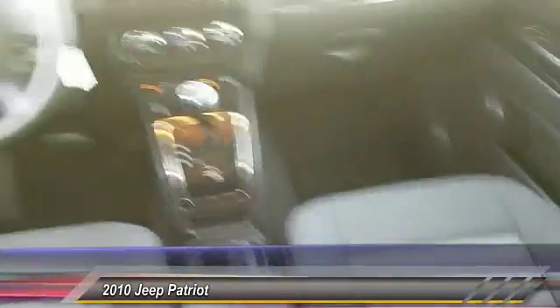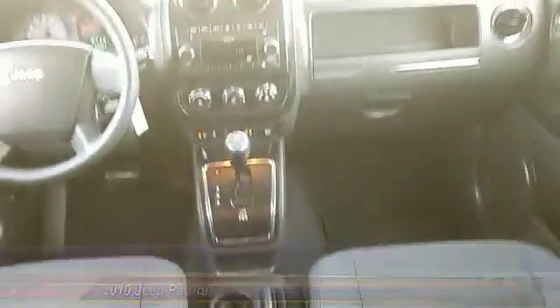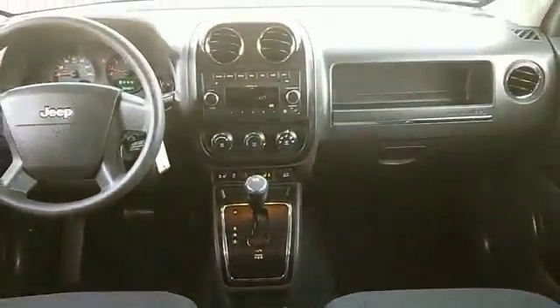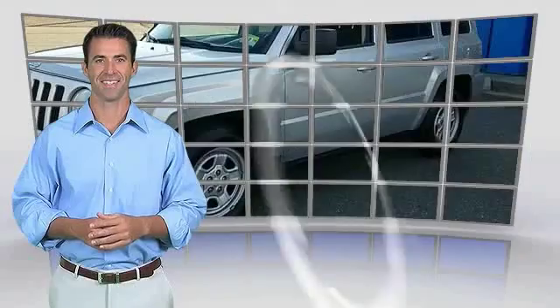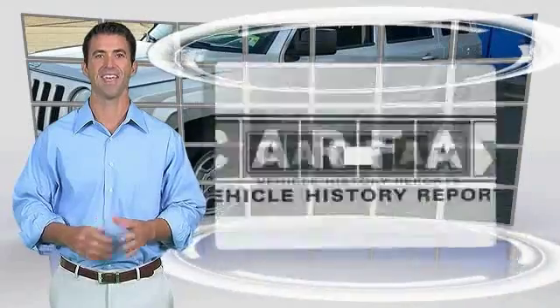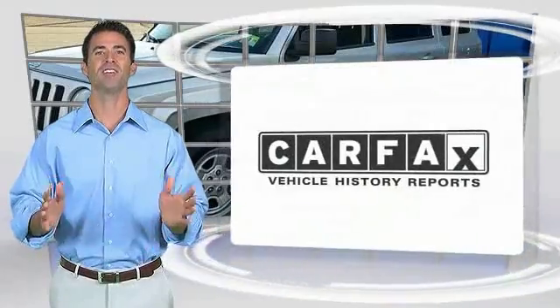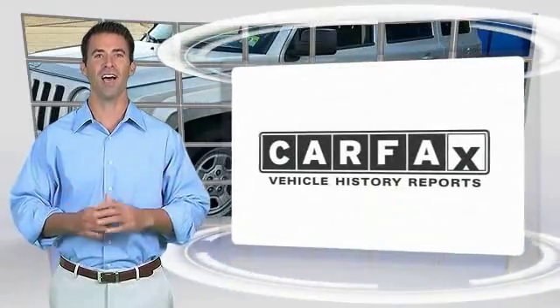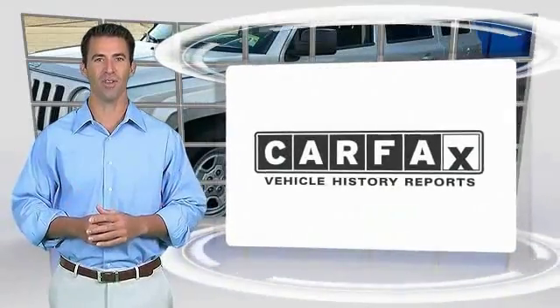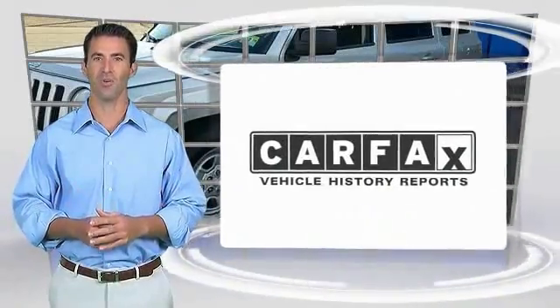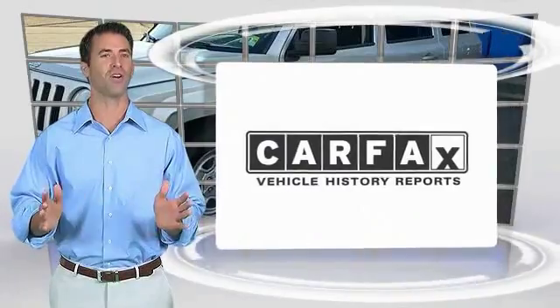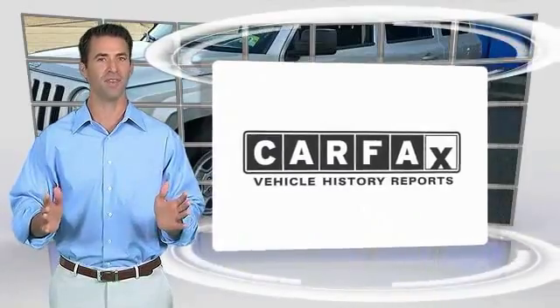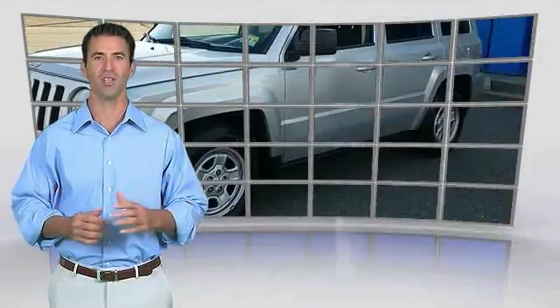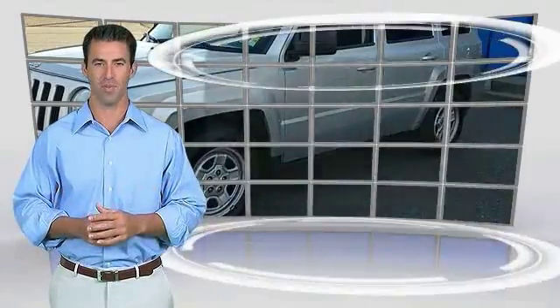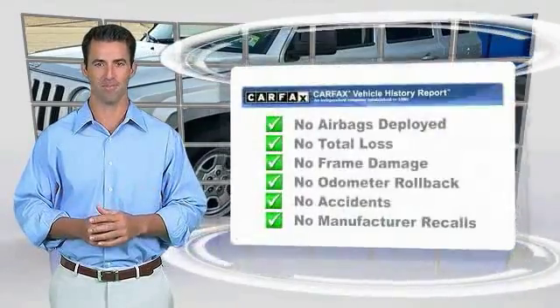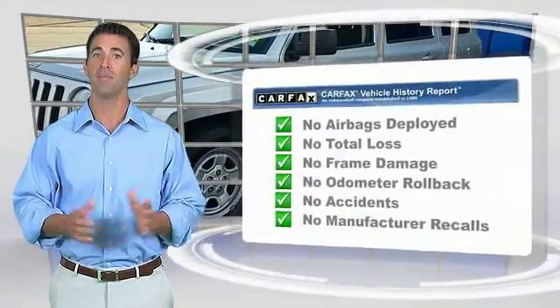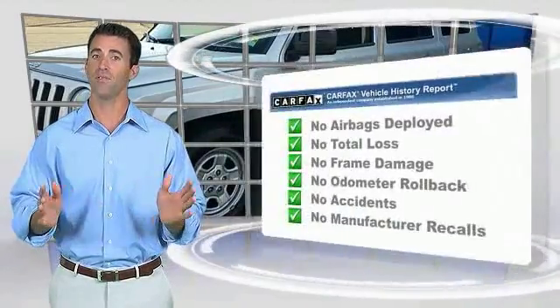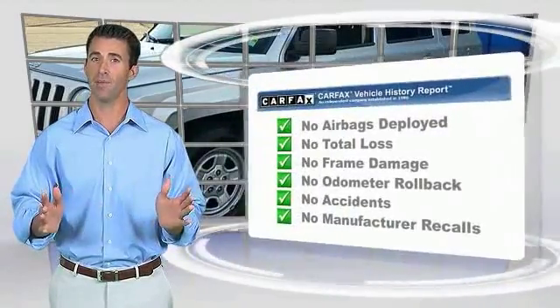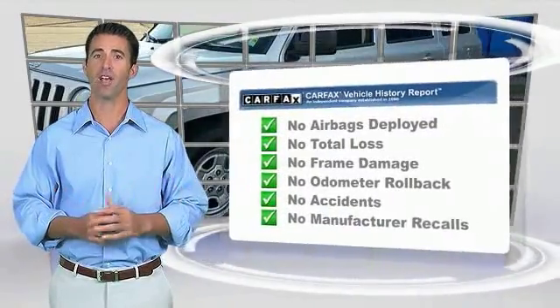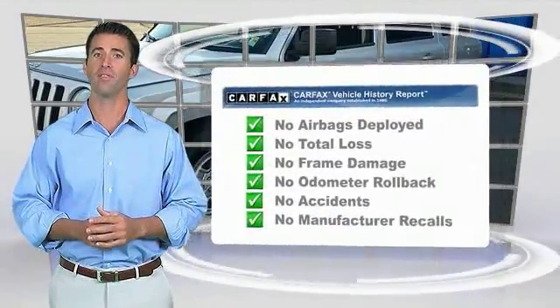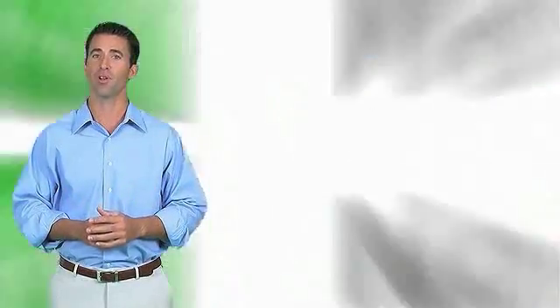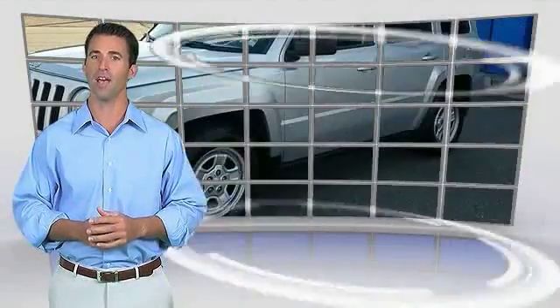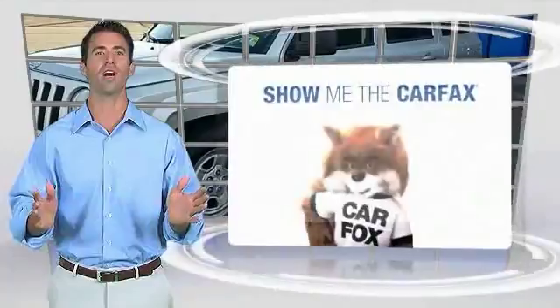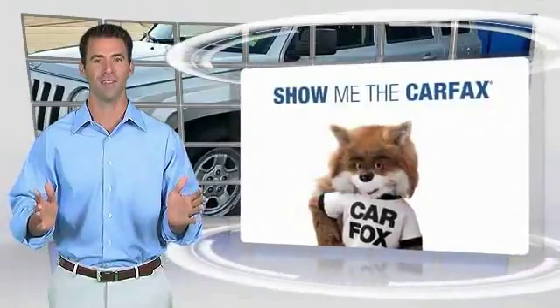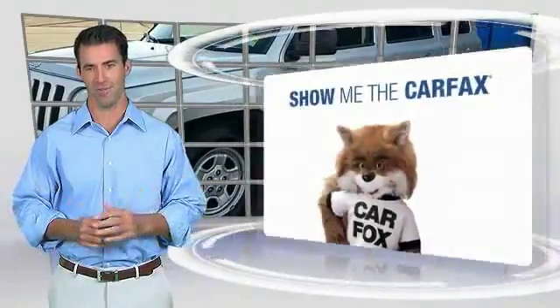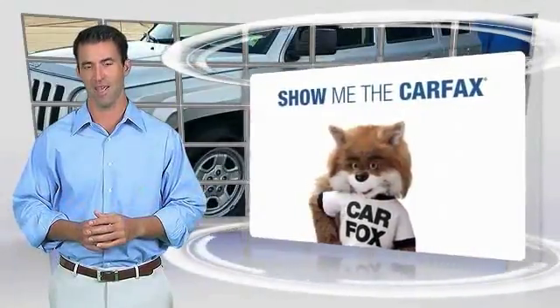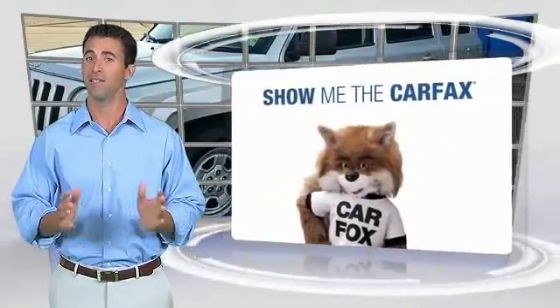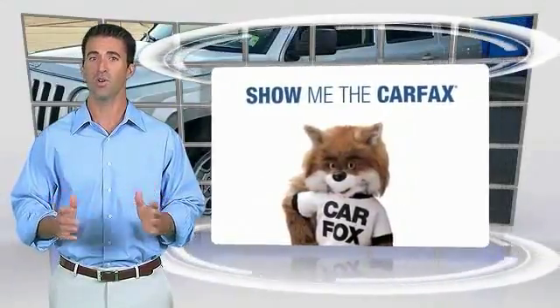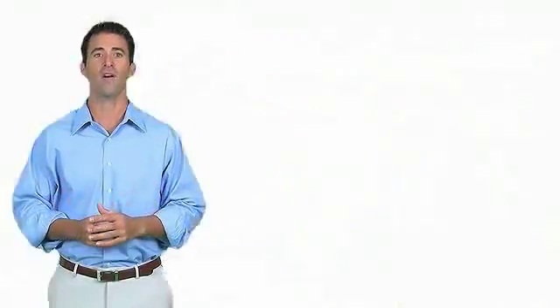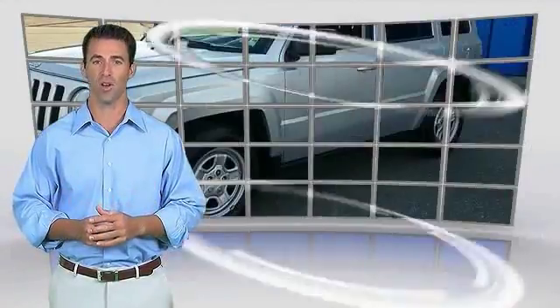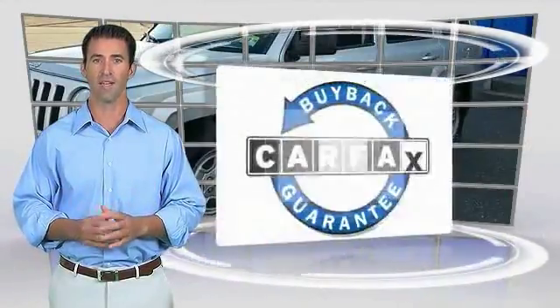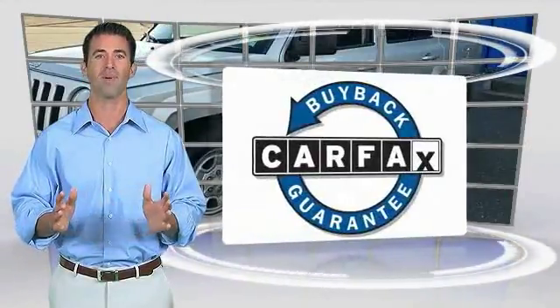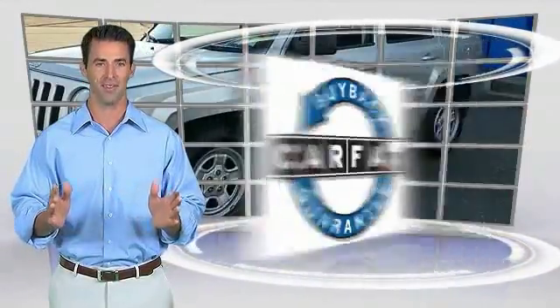Here's another high-quality vehicle with the Carfax Vehicle History Report. Be sure to find a complimentary copy of this report online or contact the dealership. This vehicle qualifies for the Carfax buyback guarantee.